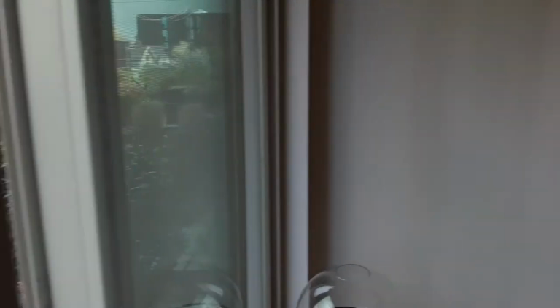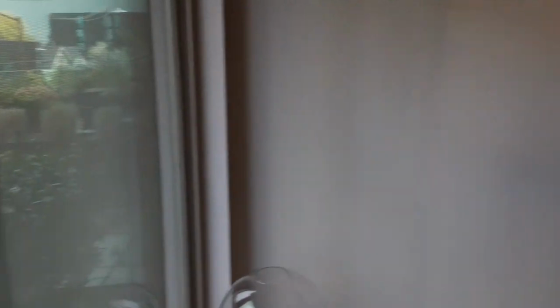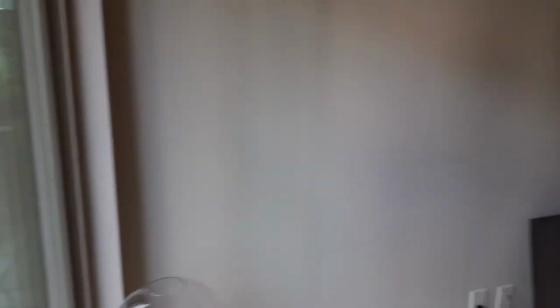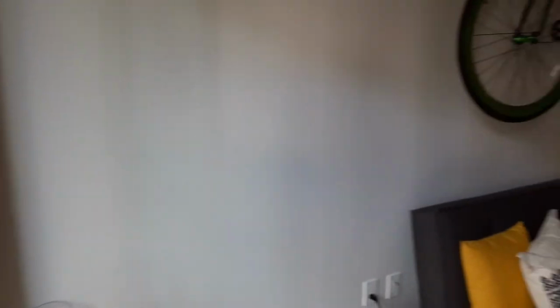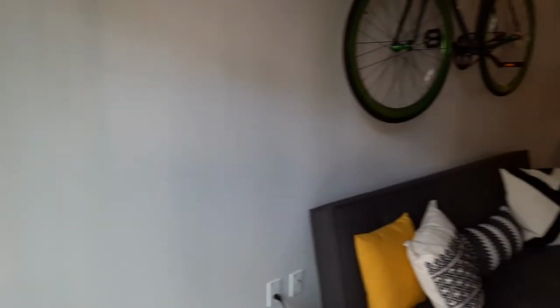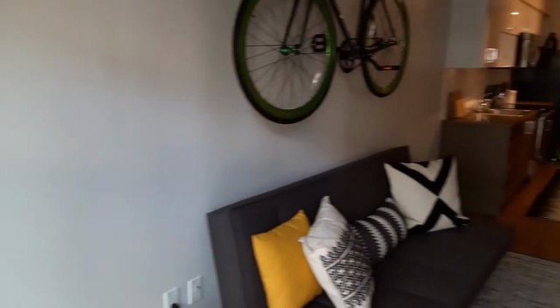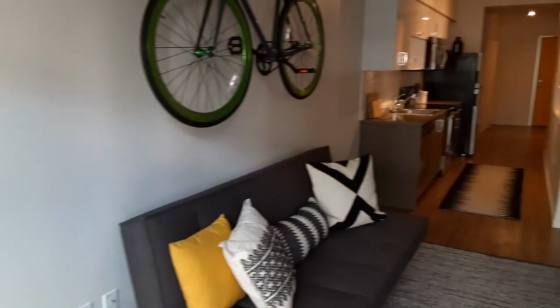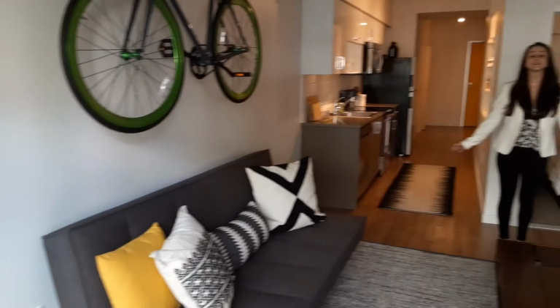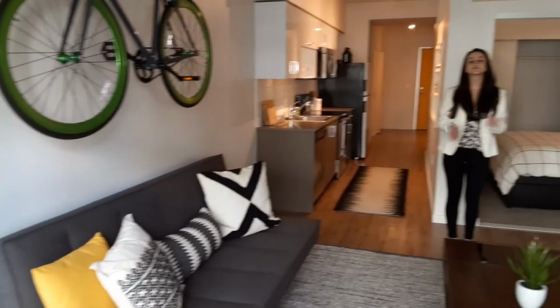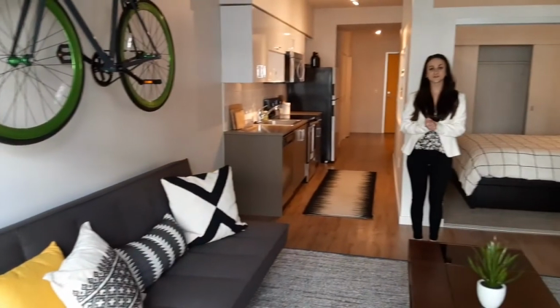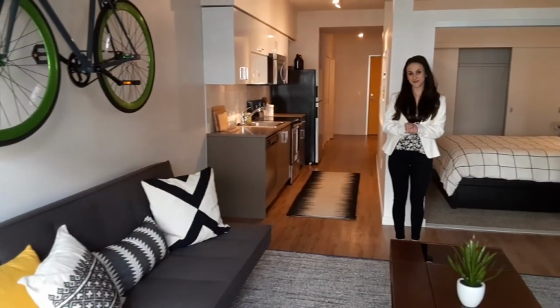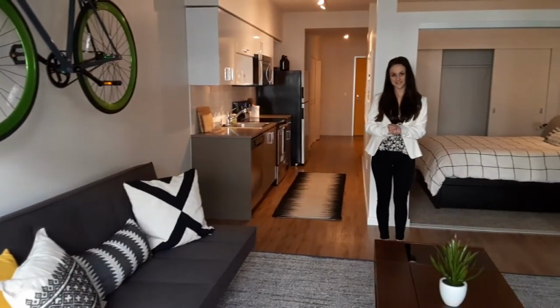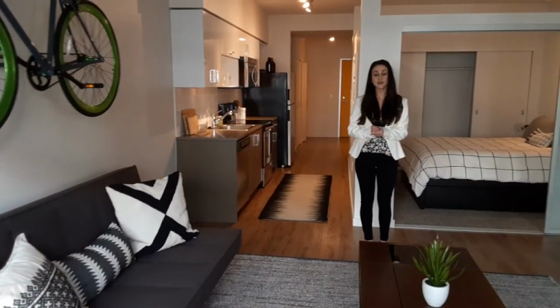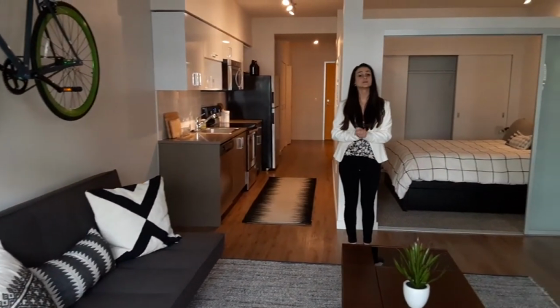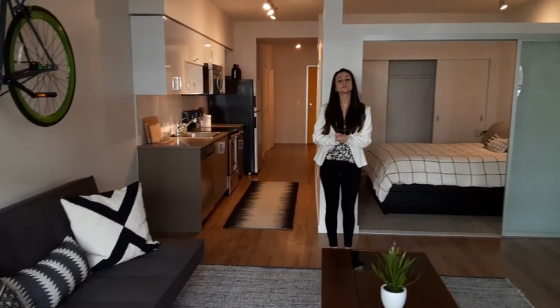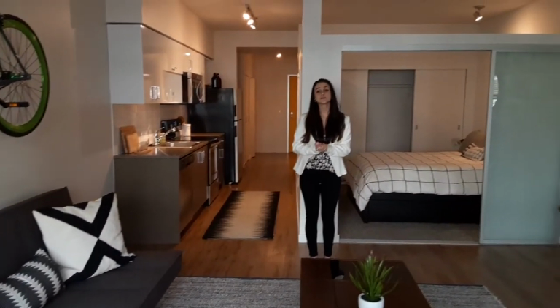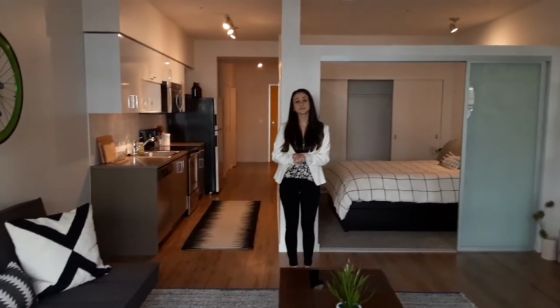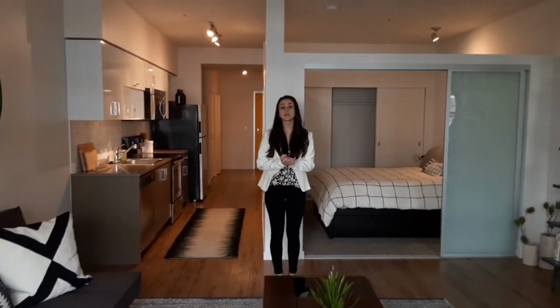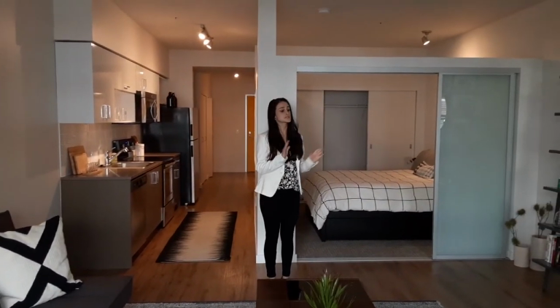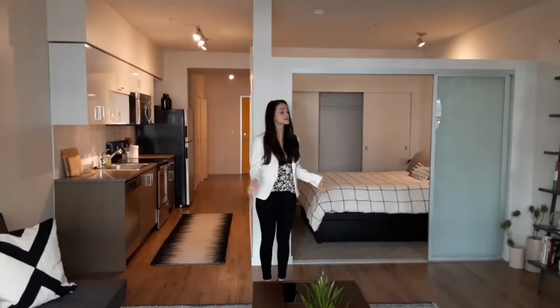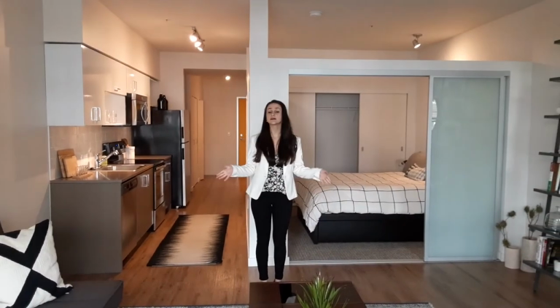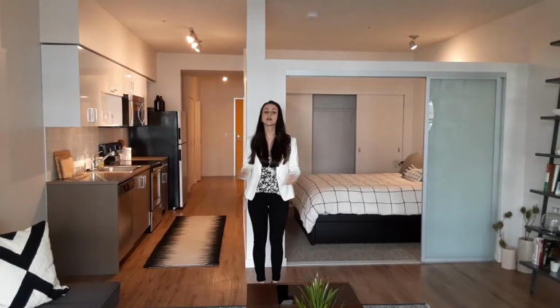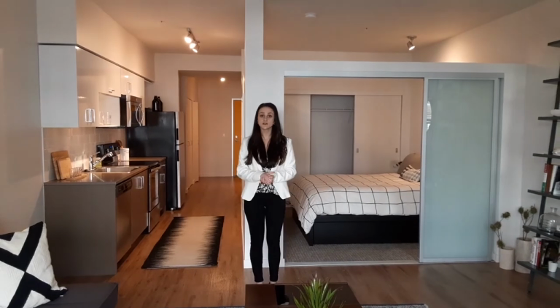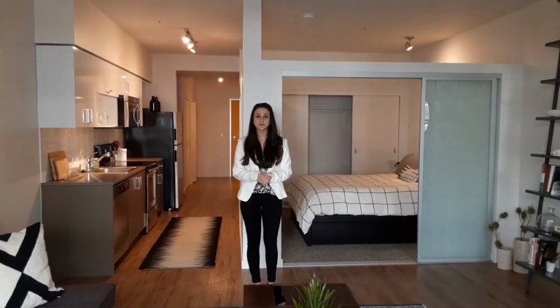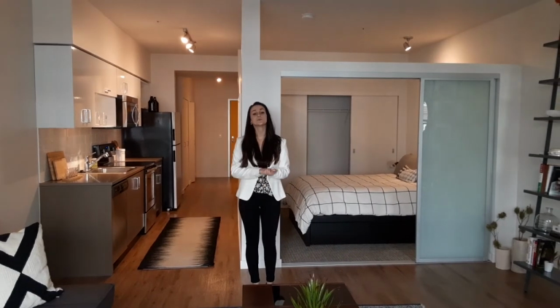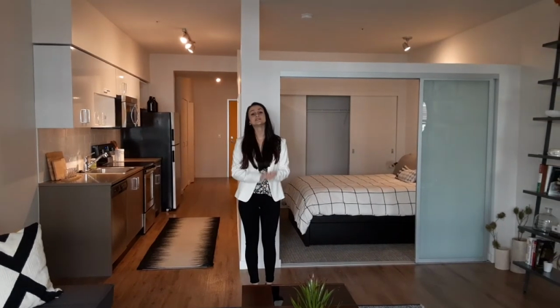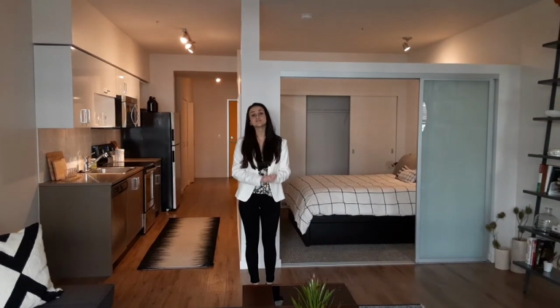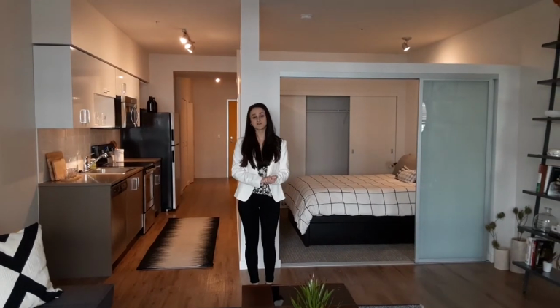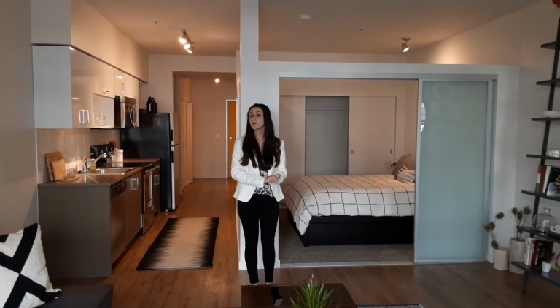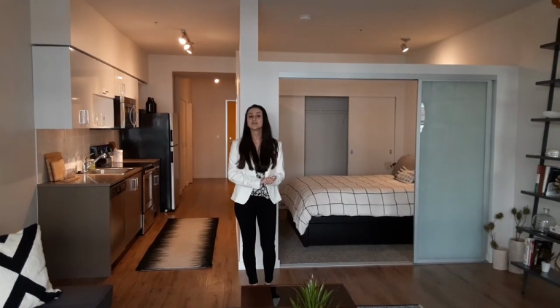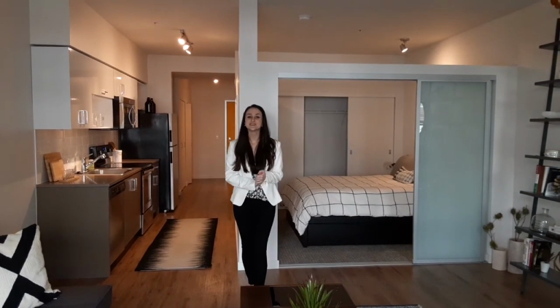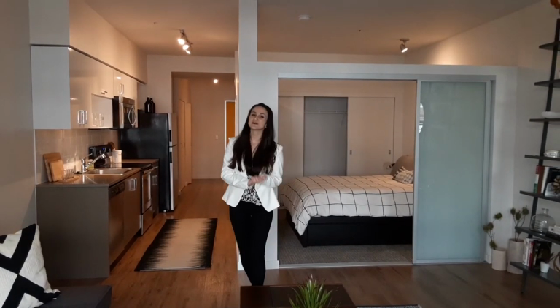That is our model home. Thank you so much for touring it with me today. Please feel free to reach out to us if you have any questions about this layout or any of our other units — we would love to help you find a new home. Thank you so much.